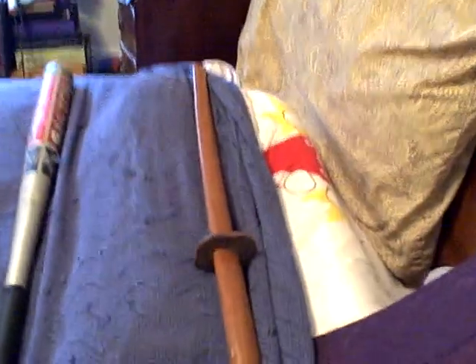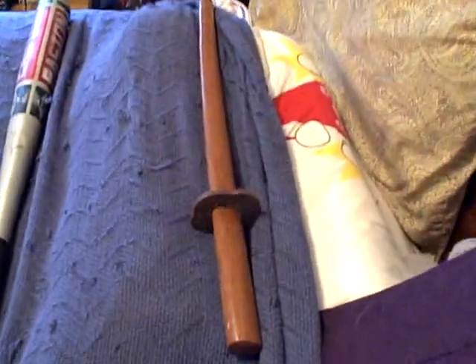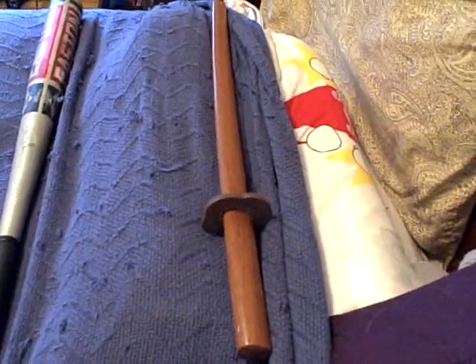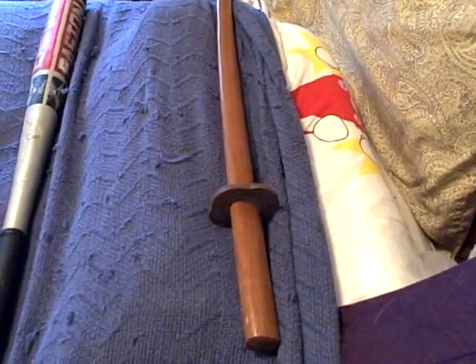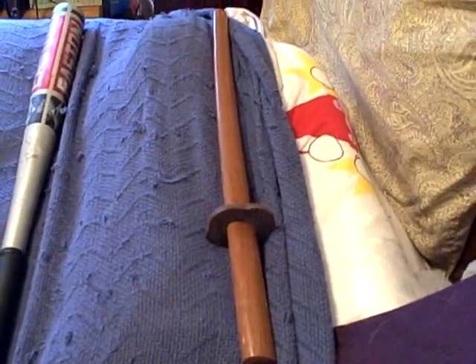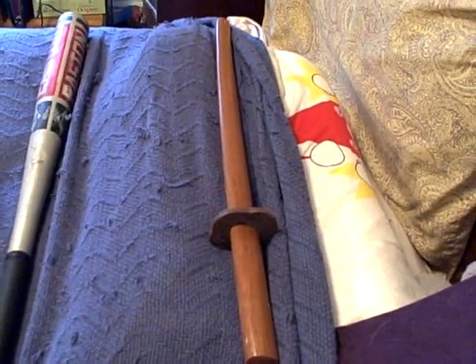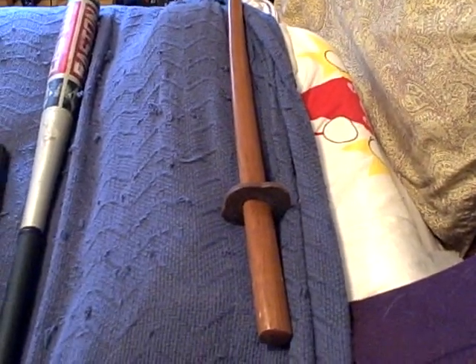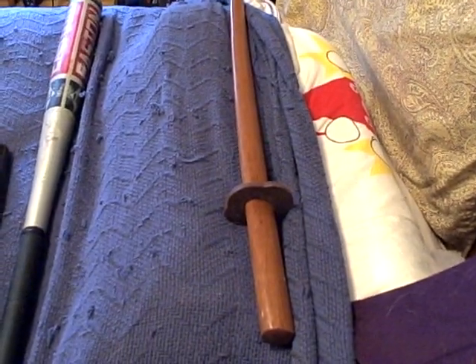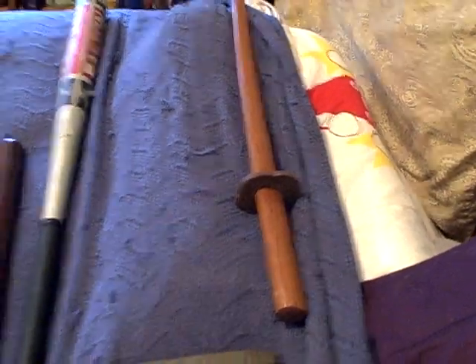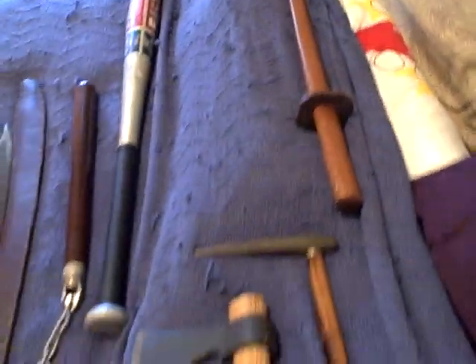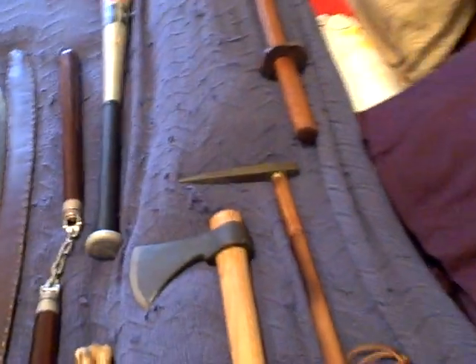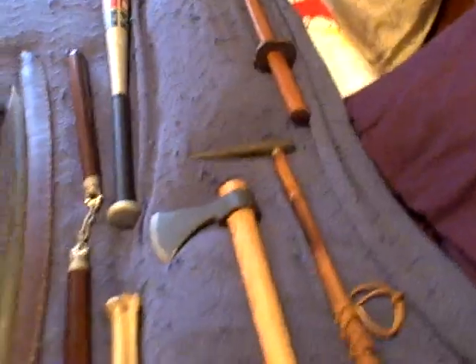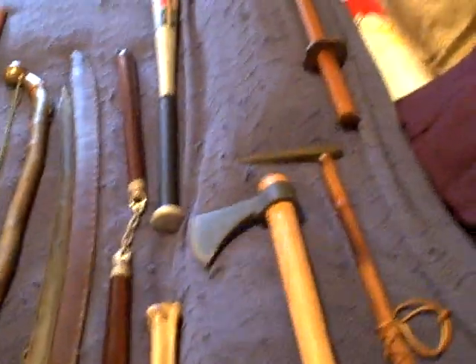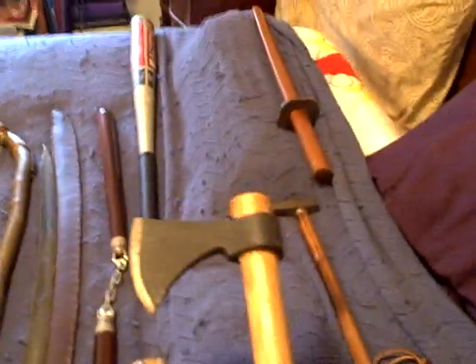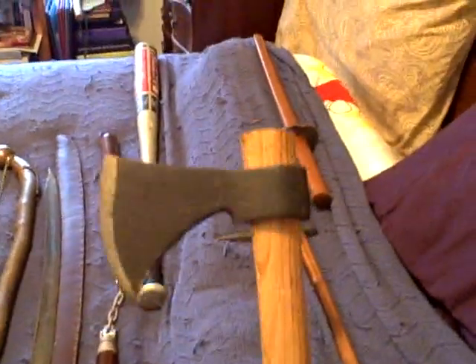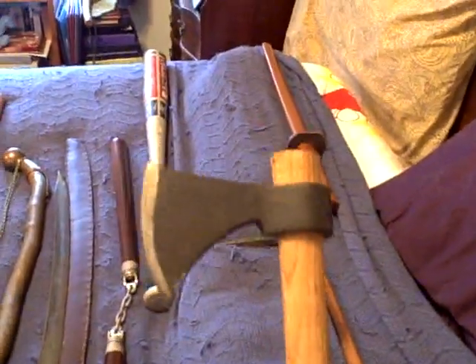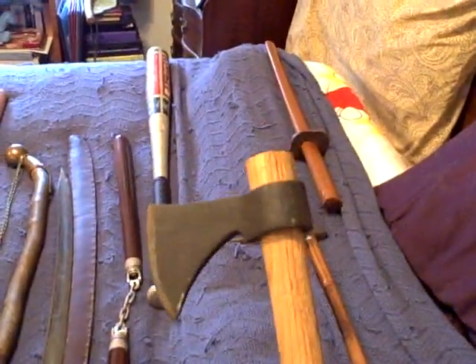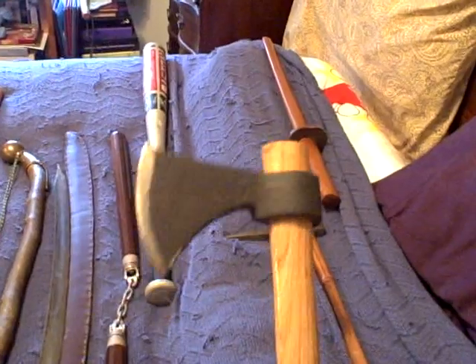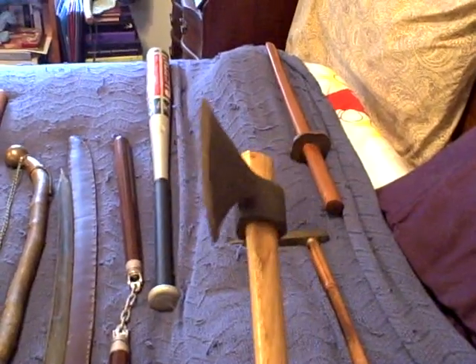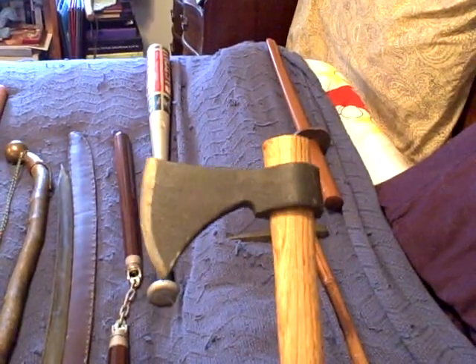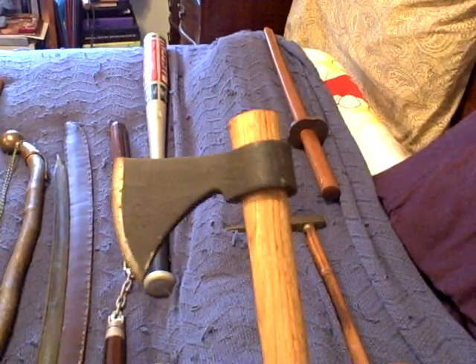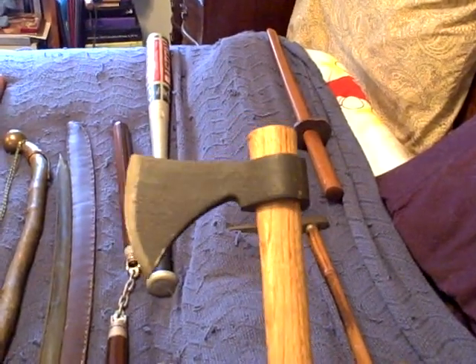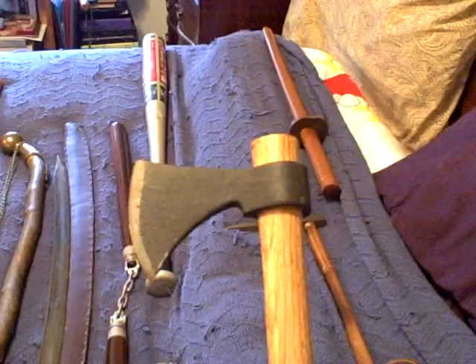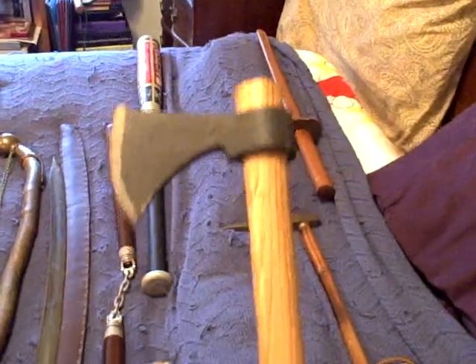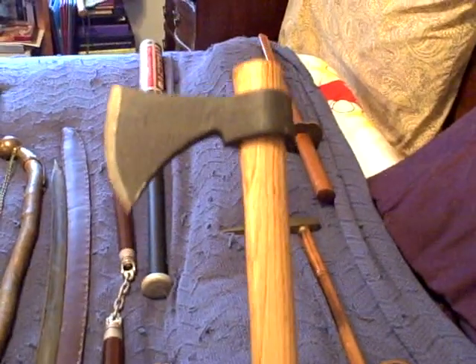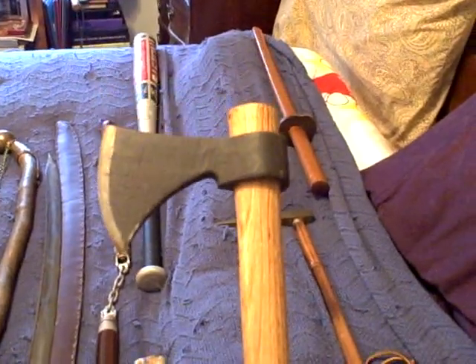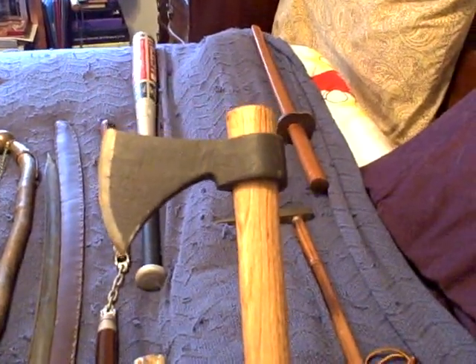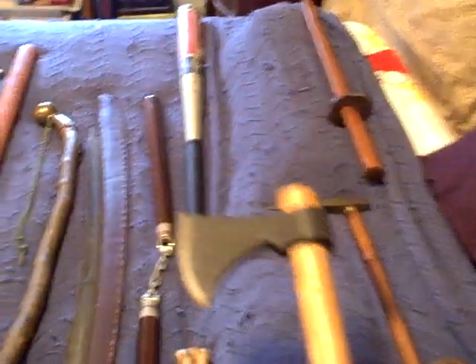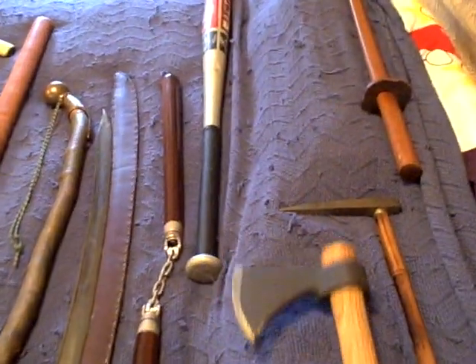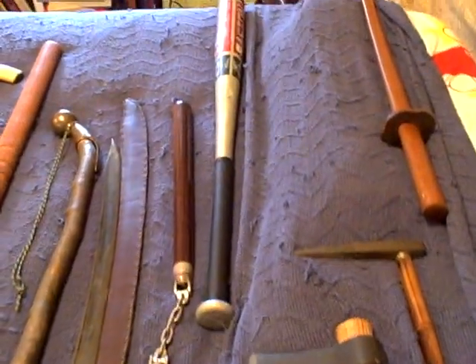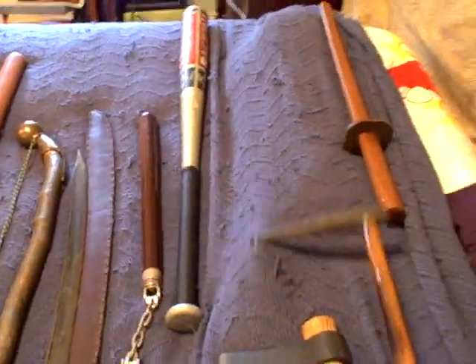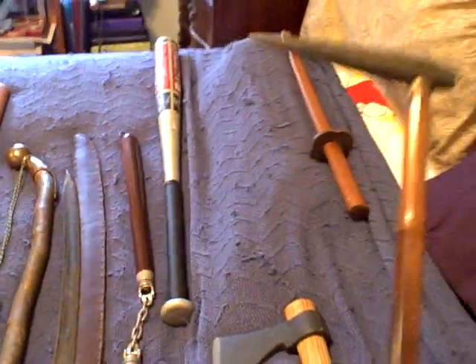Another standard bokken, wakizashi size. Here we have a tomahawk — this is the kind where the throwing head just slips on and off the shaft, so if the shaft gets damaged, you just slip it onto a new one.